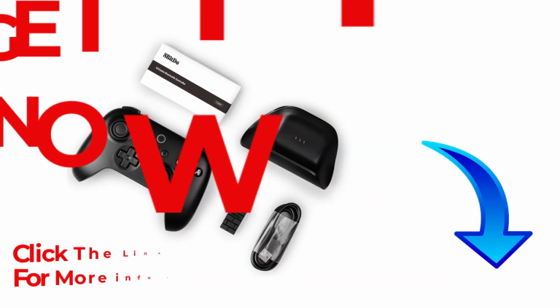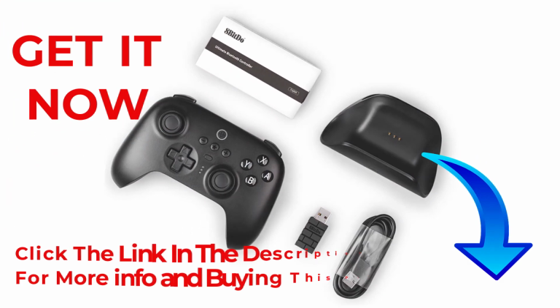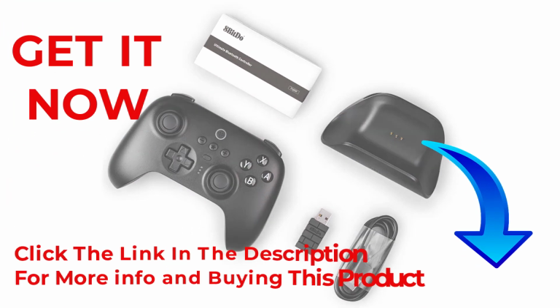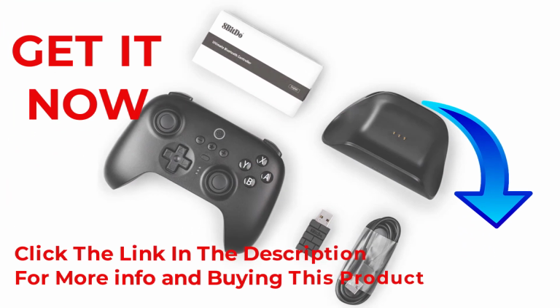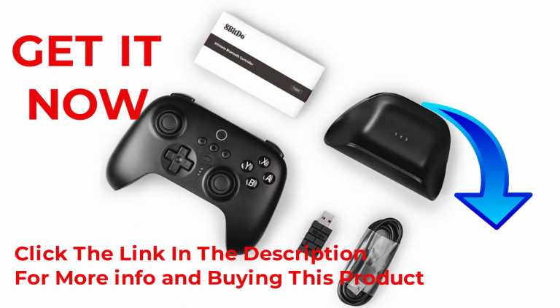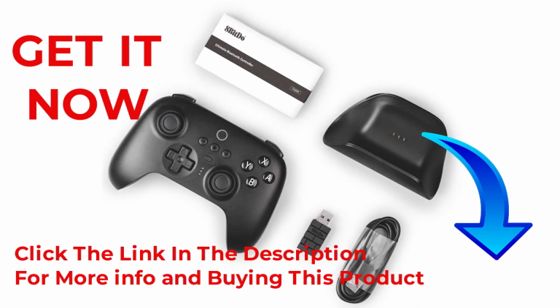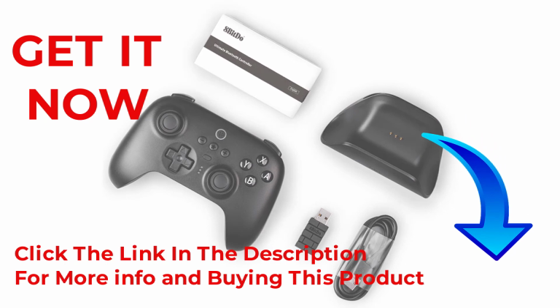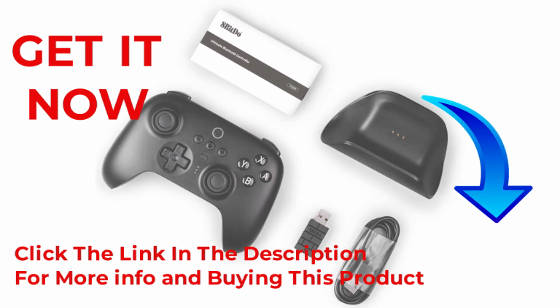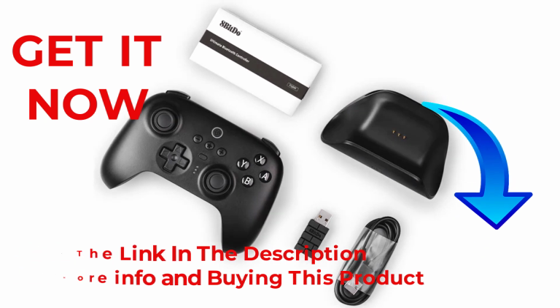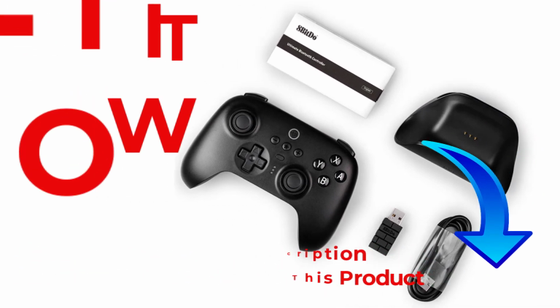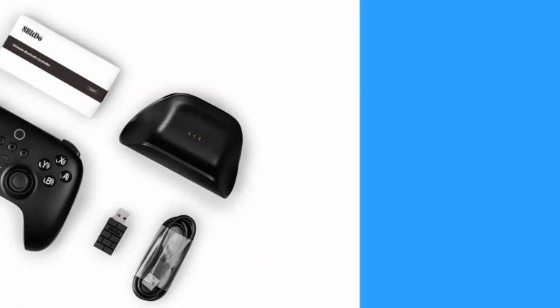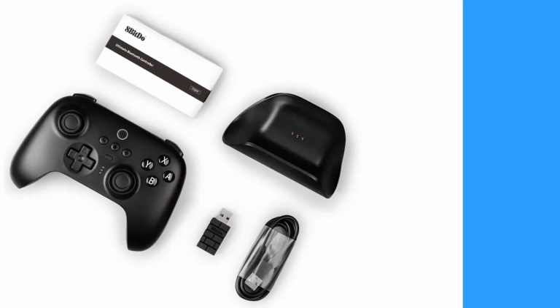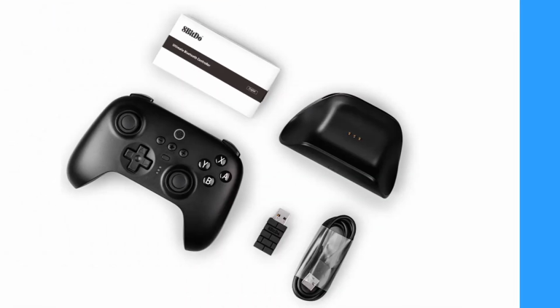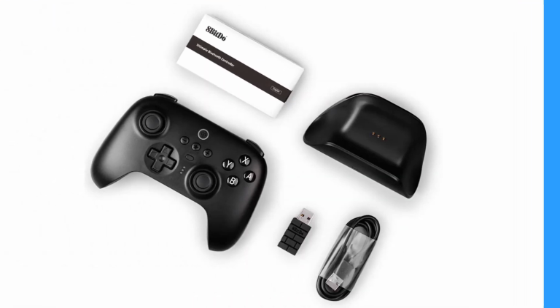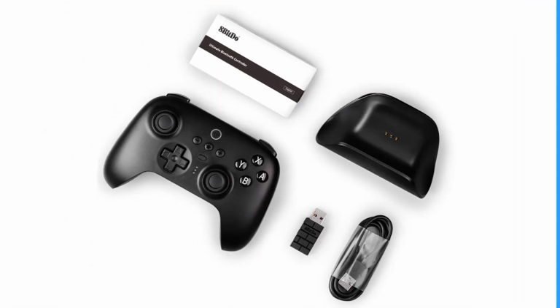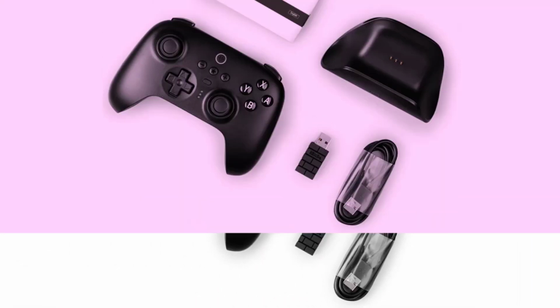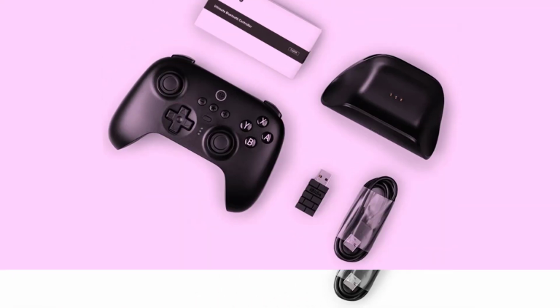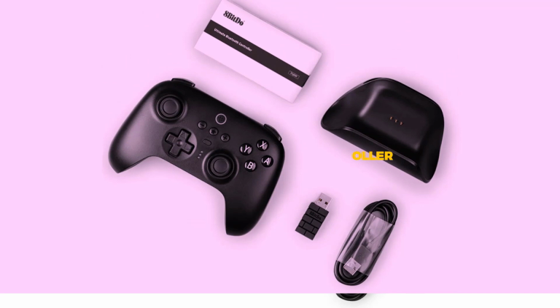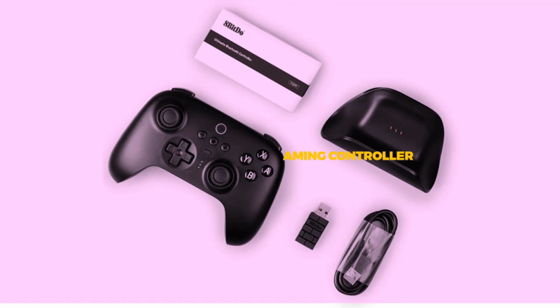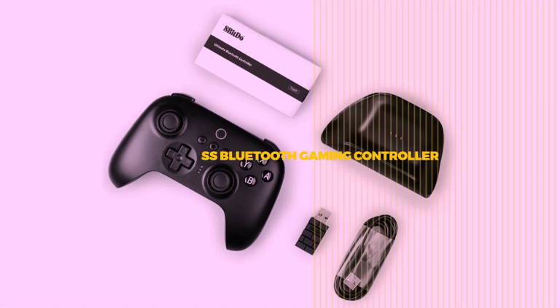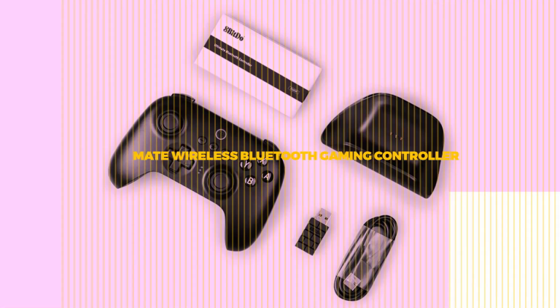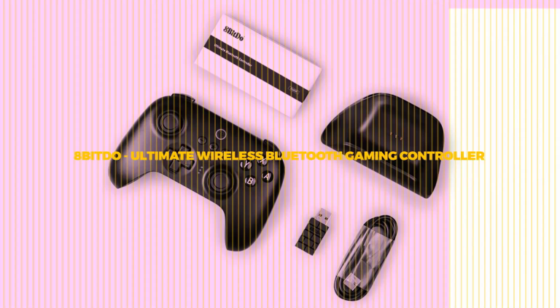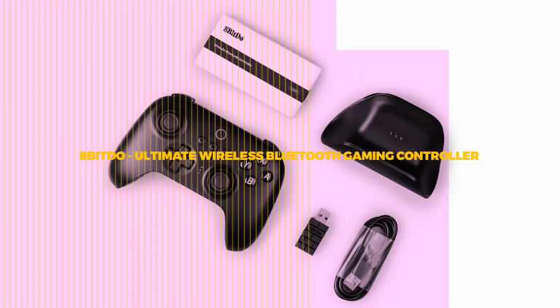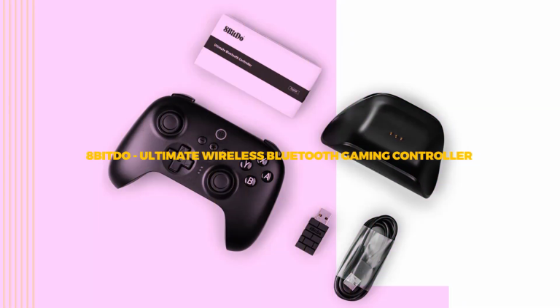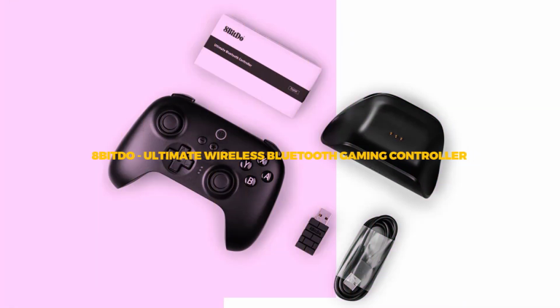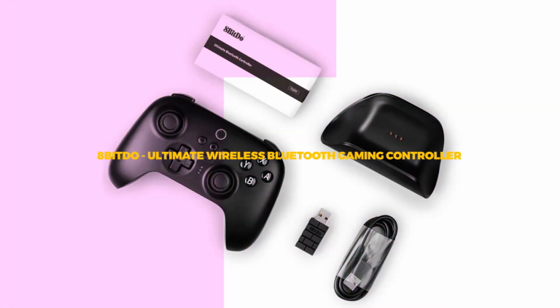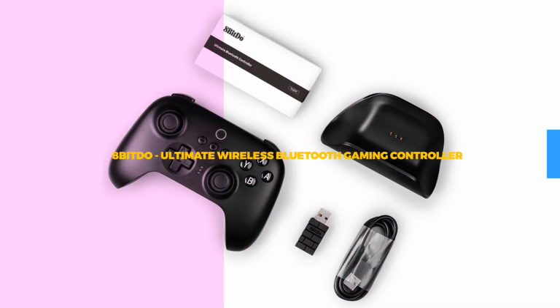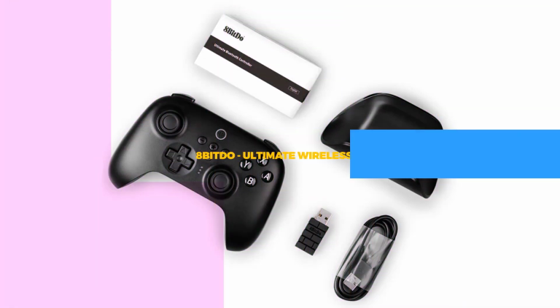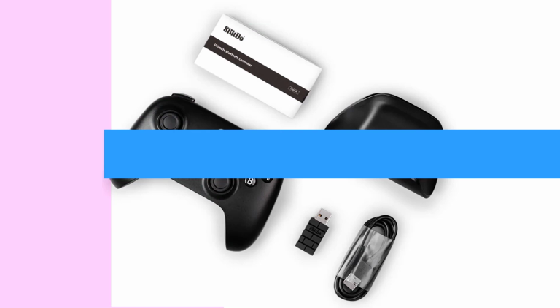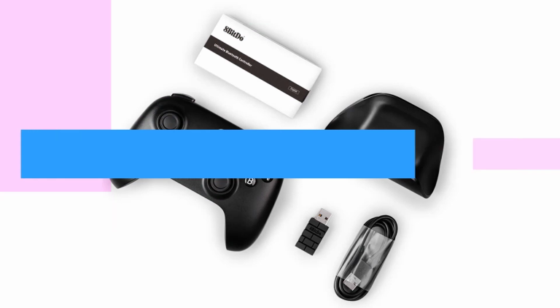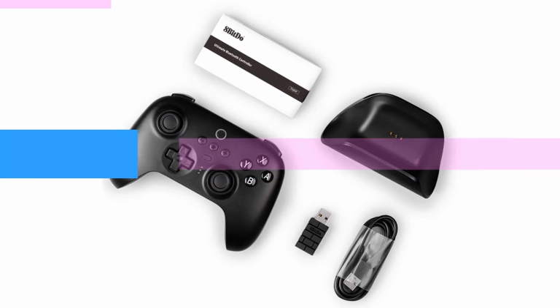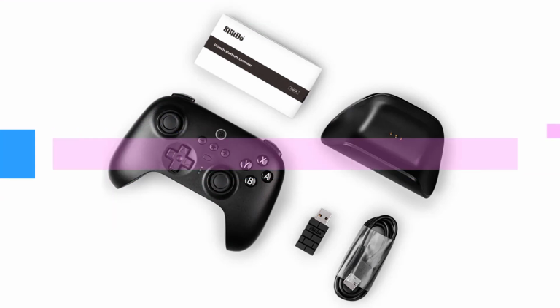Hello friends, welcome to our channel Elevate Buying. It's presented by the new 8-BitDo Ultimate Wireless Bluetooth Gaming Controller. The 8-BitDo Ultimate Bluetooth Controller is one of the high-performing game controllers in the market right now.